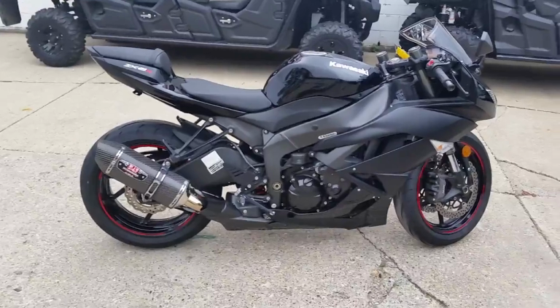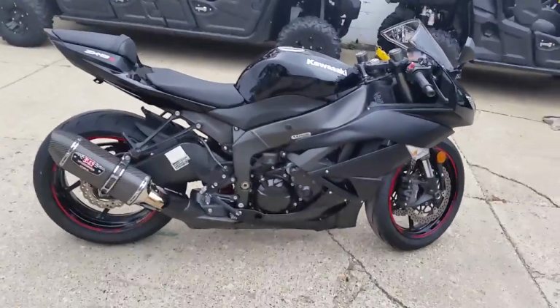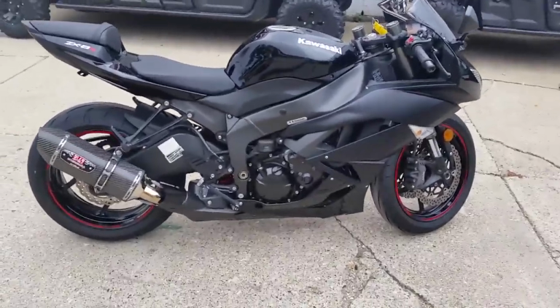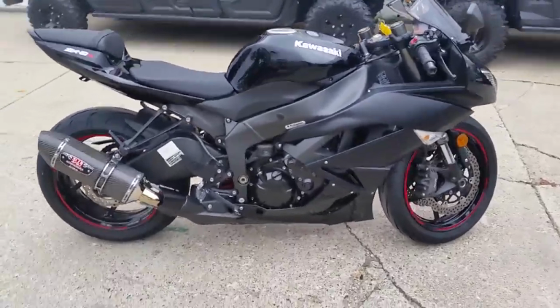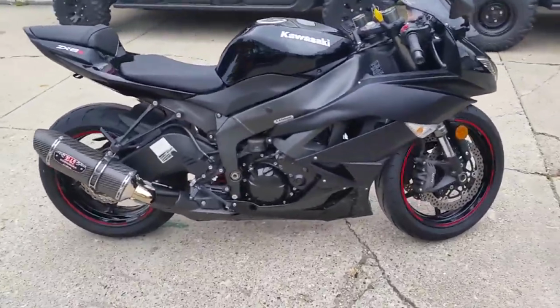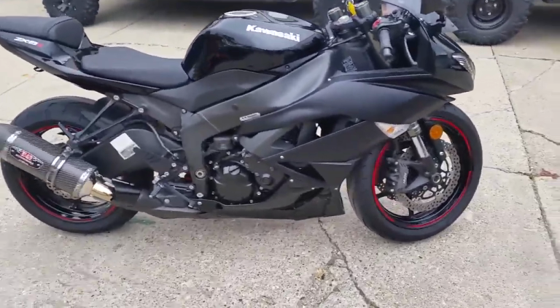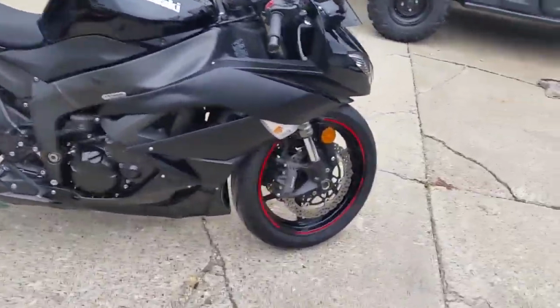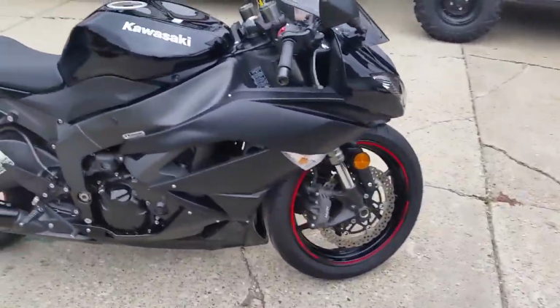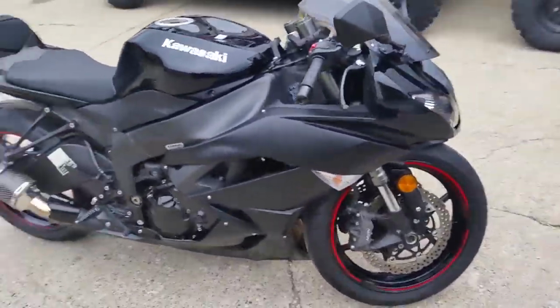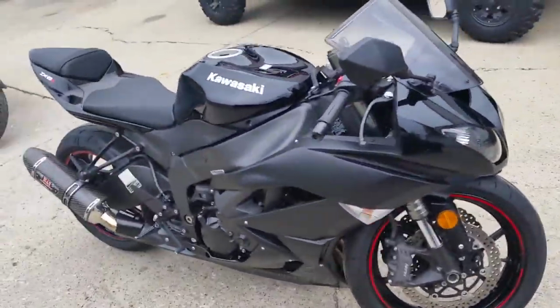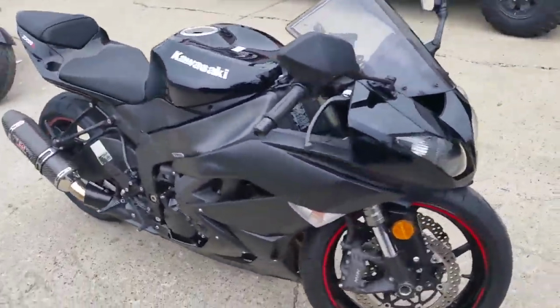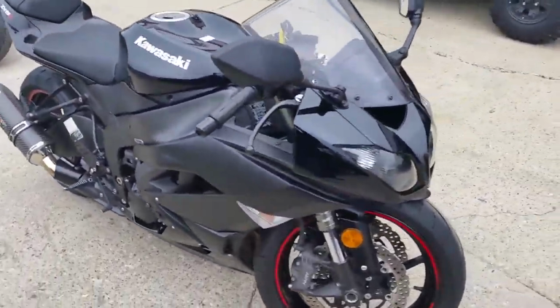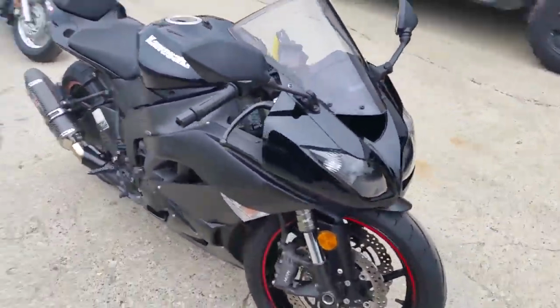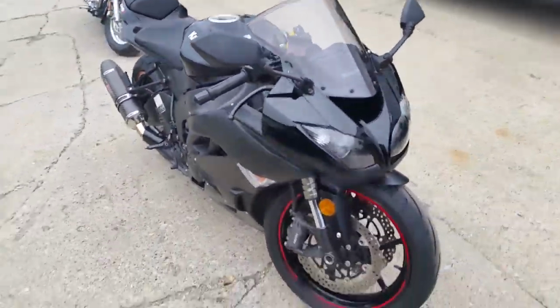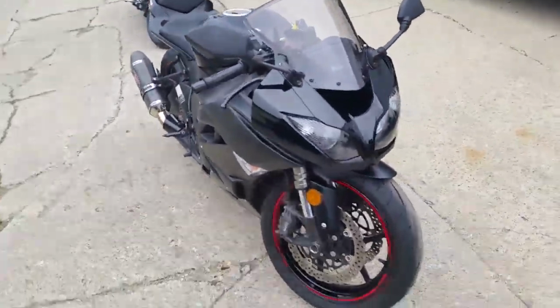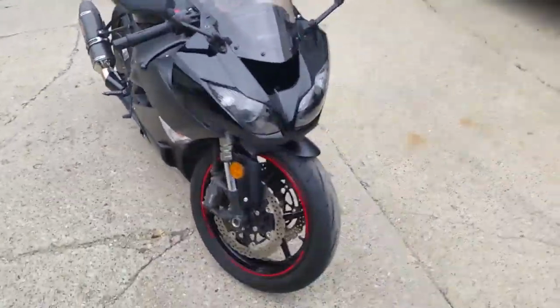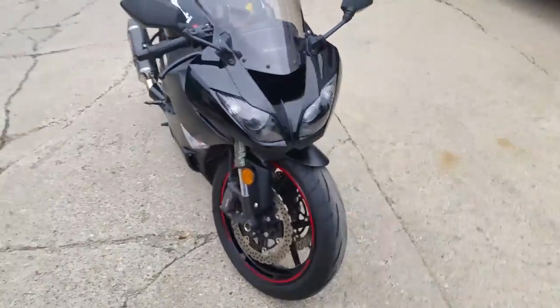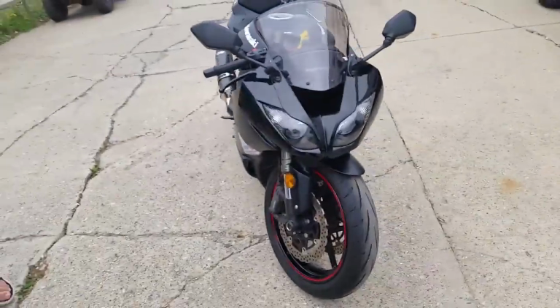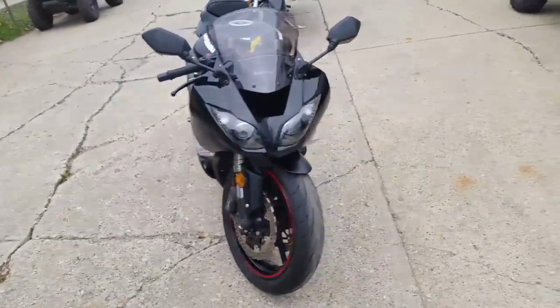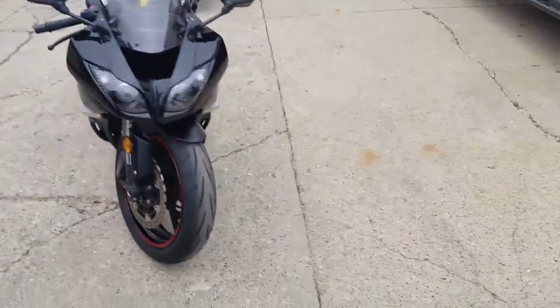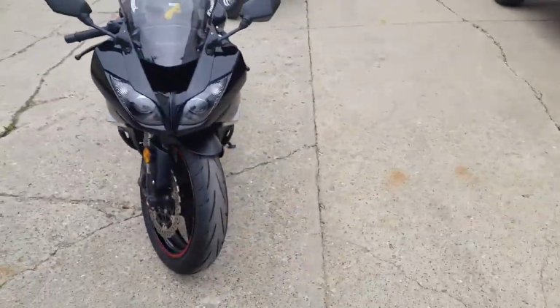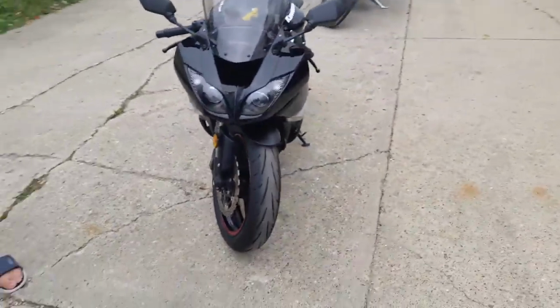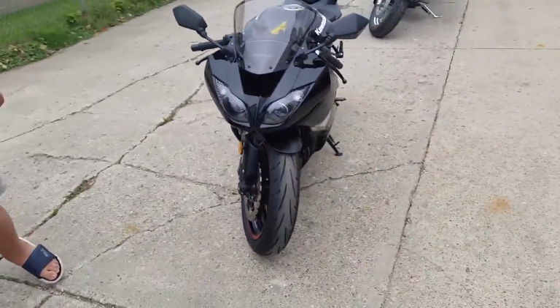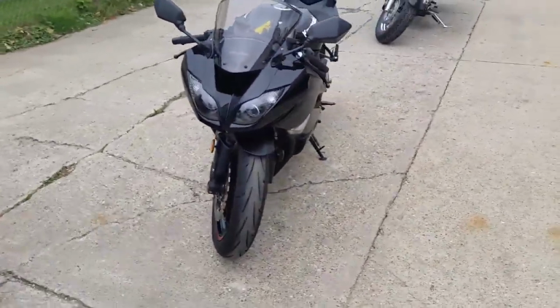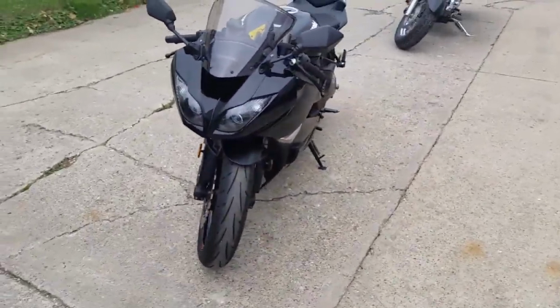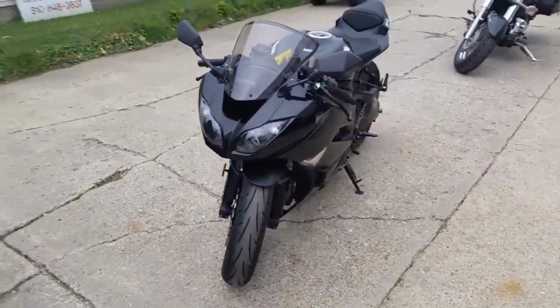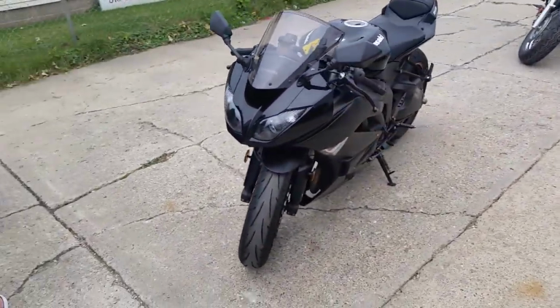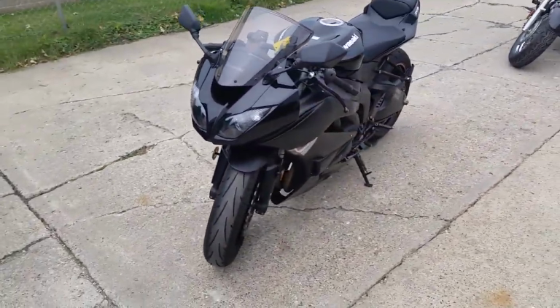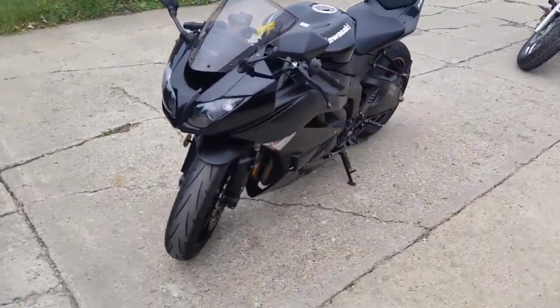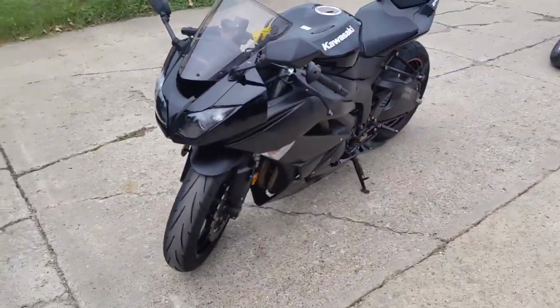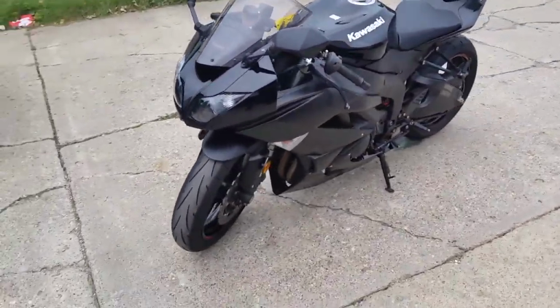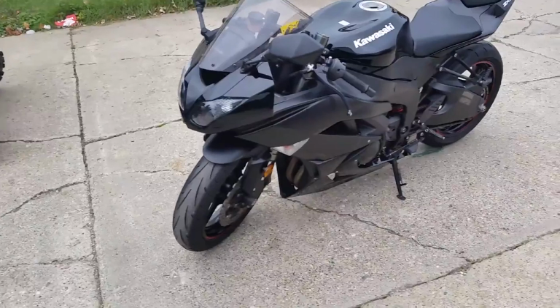Approval Powersports, we got a 2011 Kawasaki Ninja ZX-6R for sale with only 8,152 miles. This ZX-6R has it all.